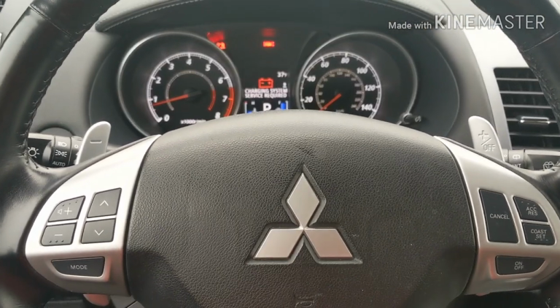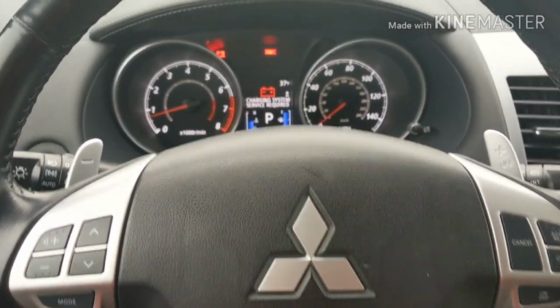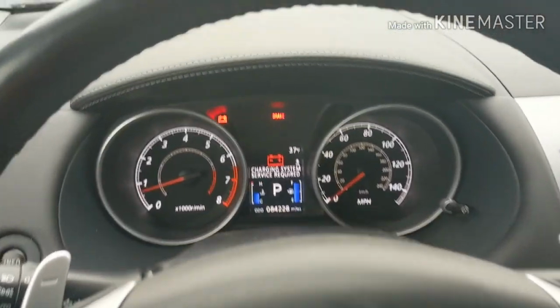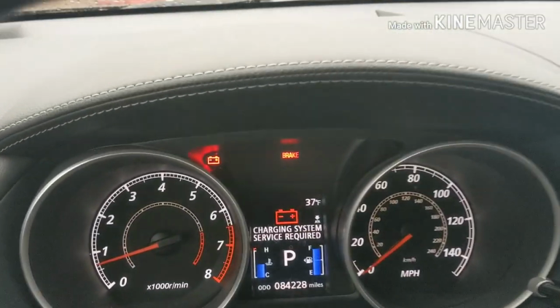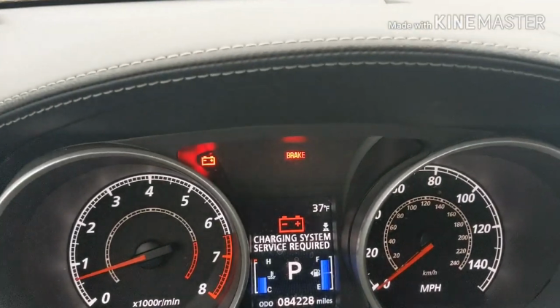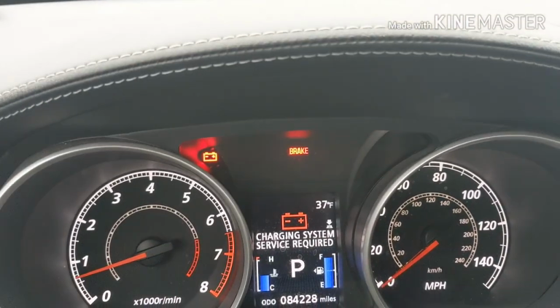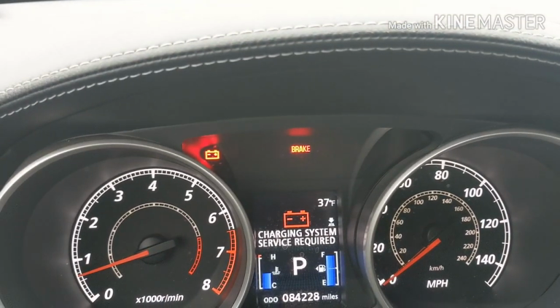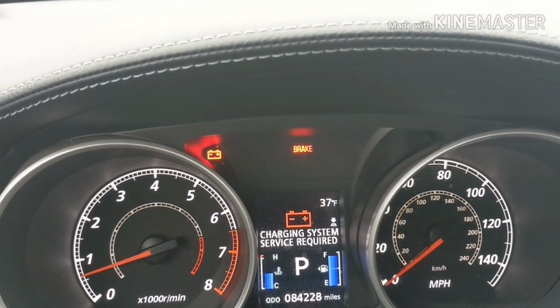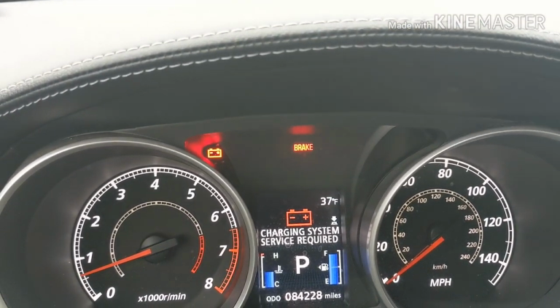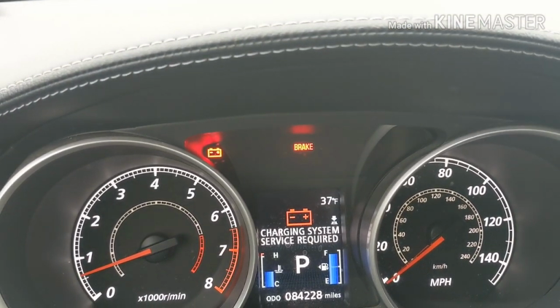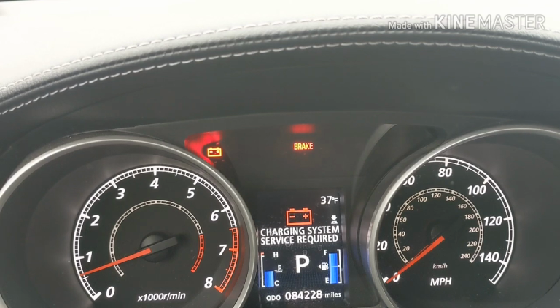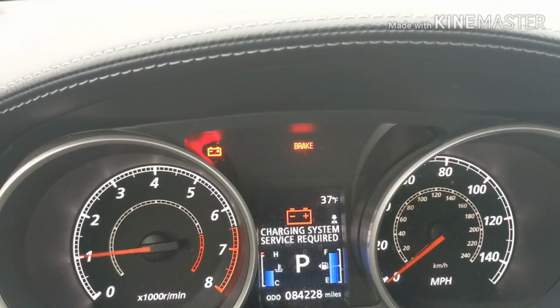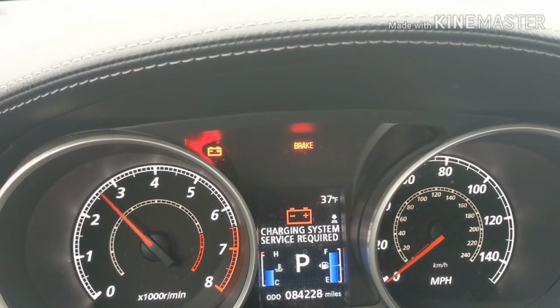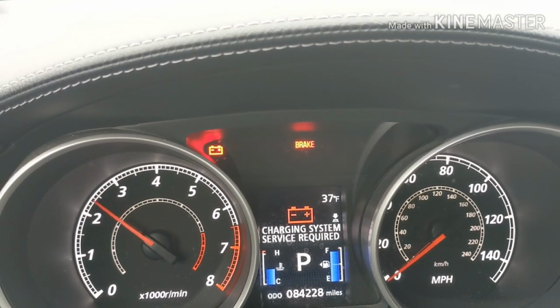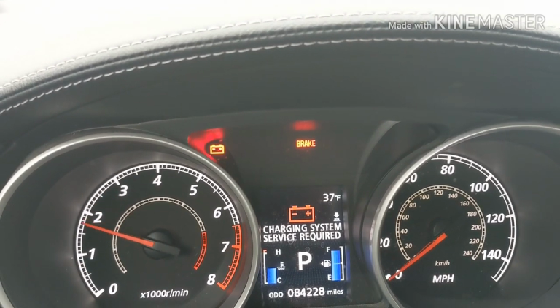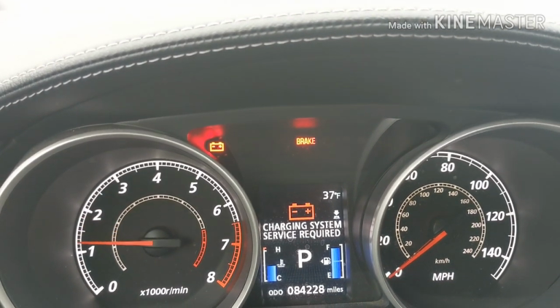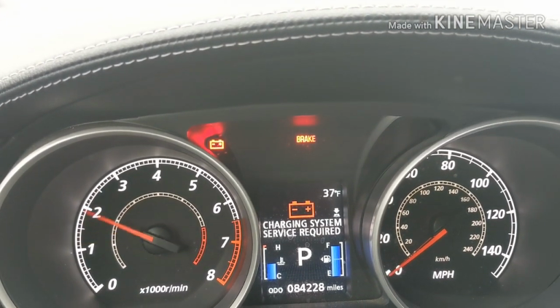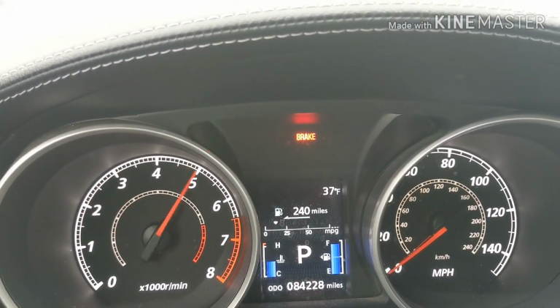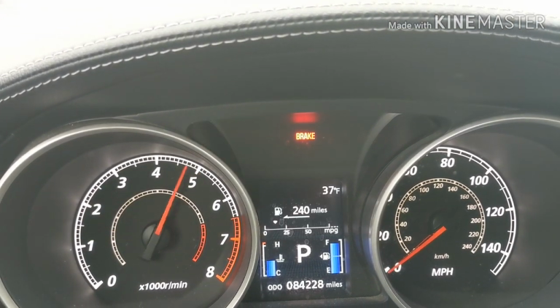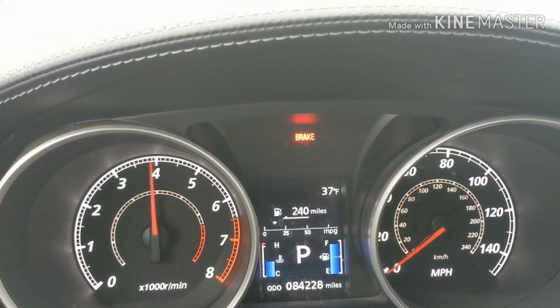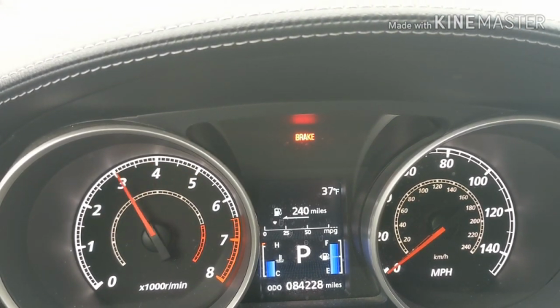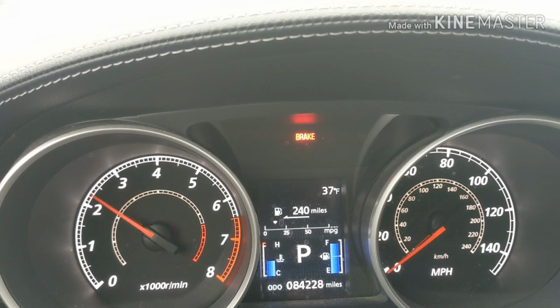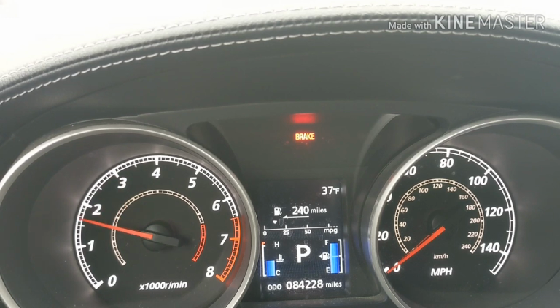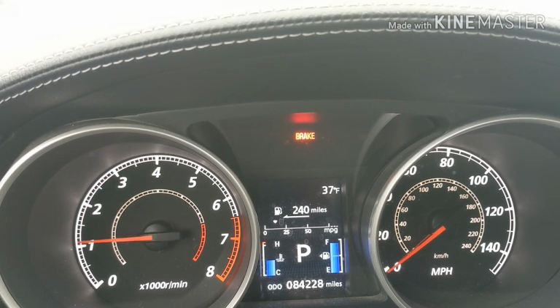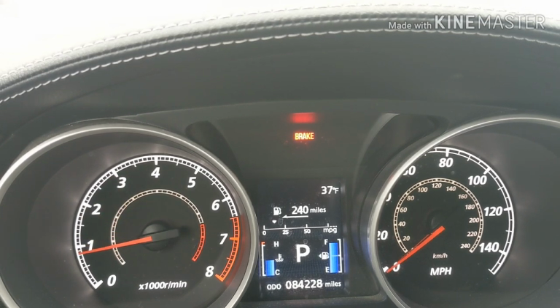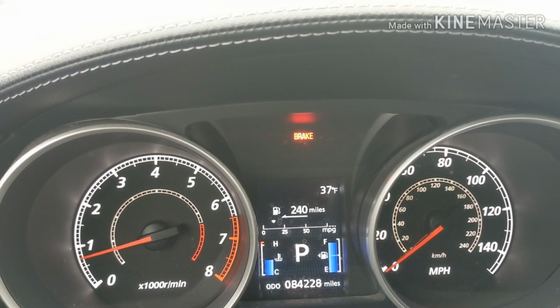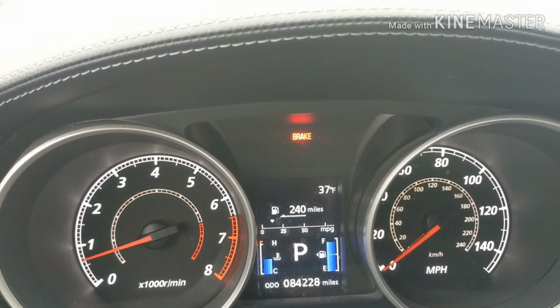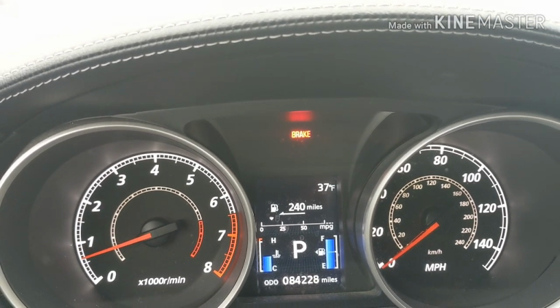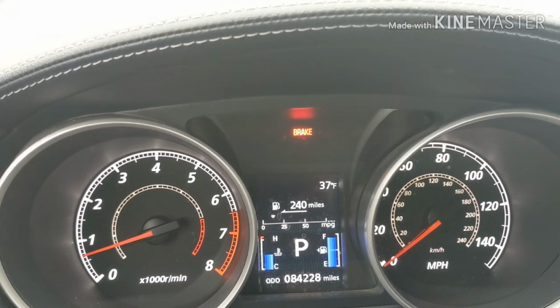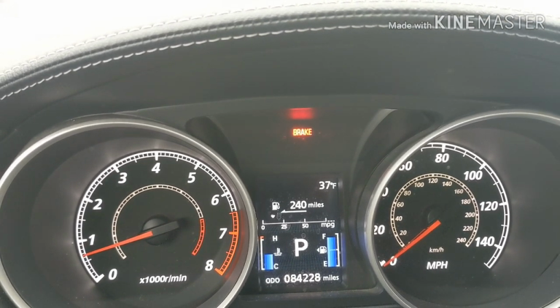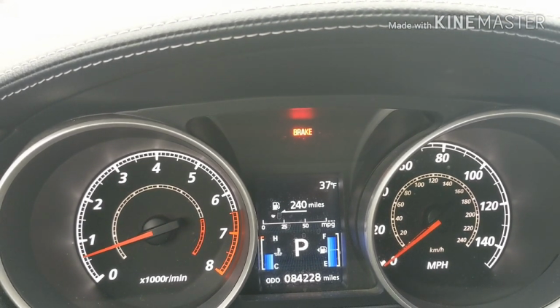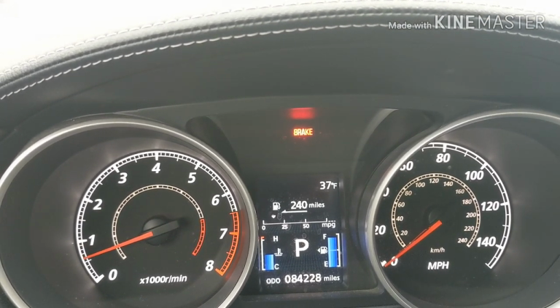Mitsubishi Outlander, charging system service required. That means the alternator is starting to fail.